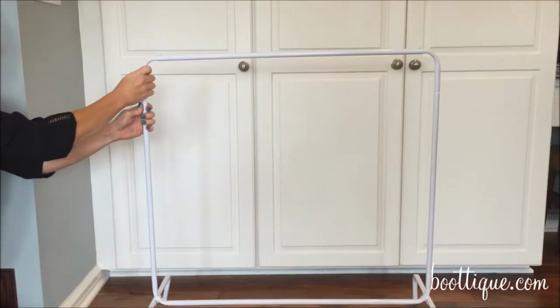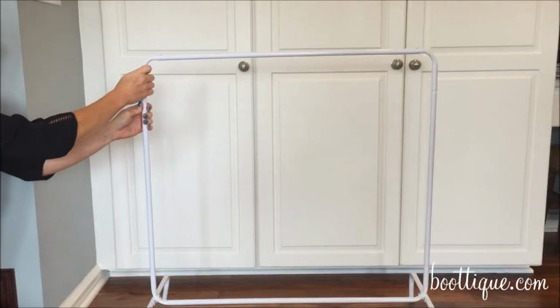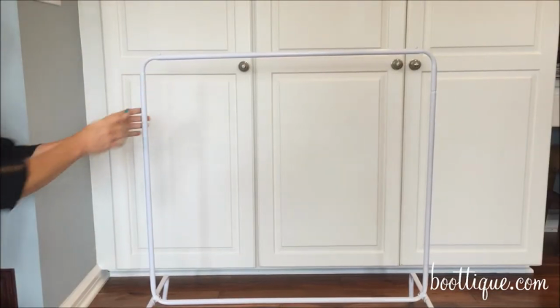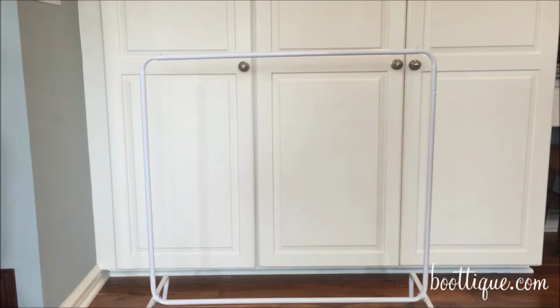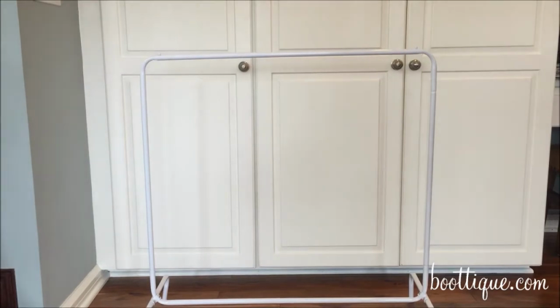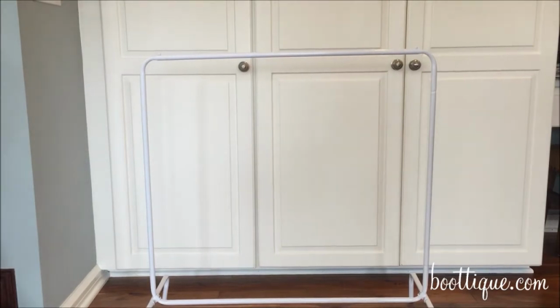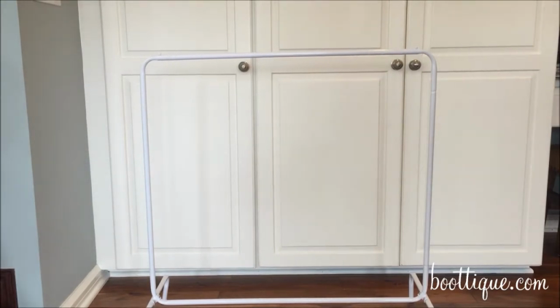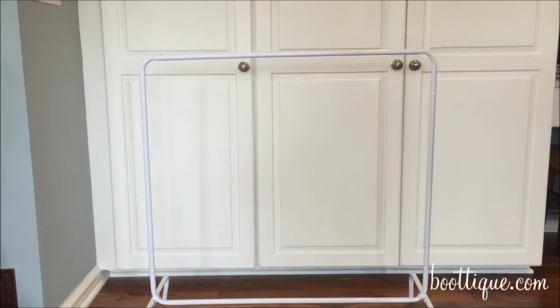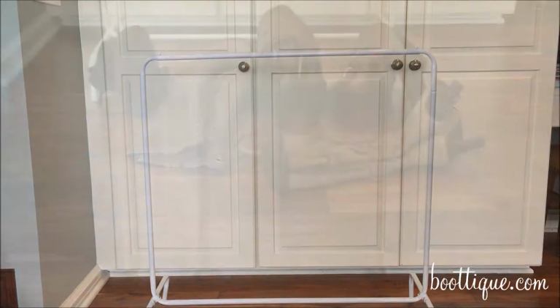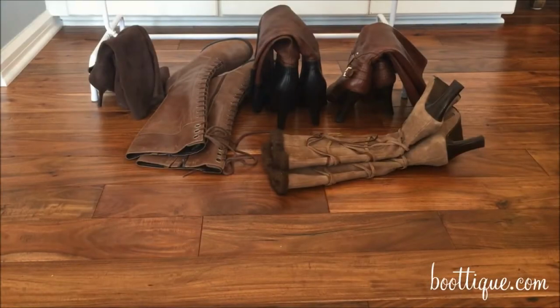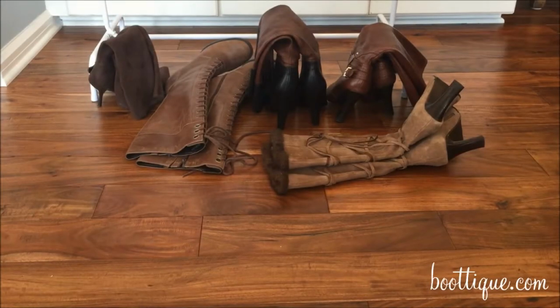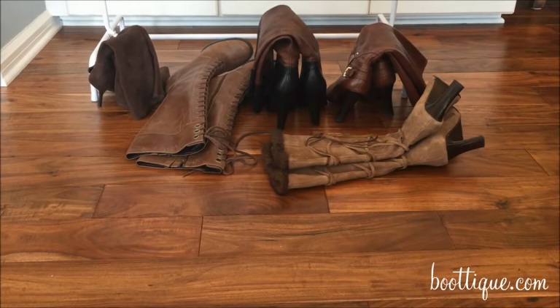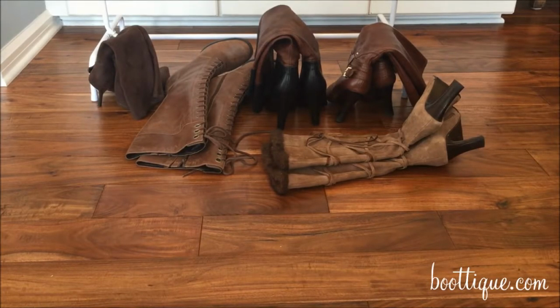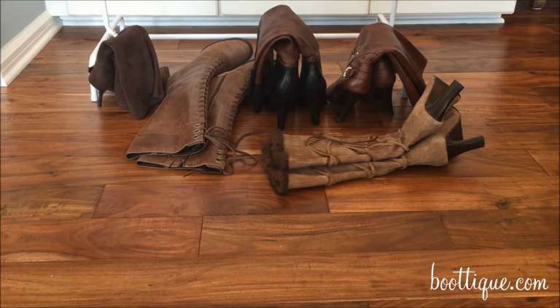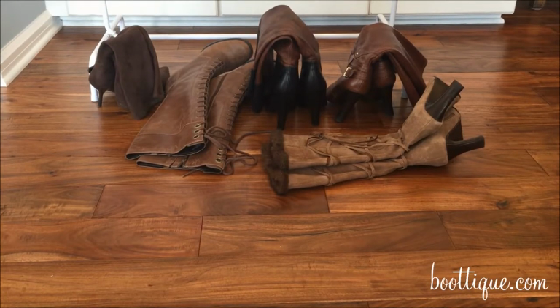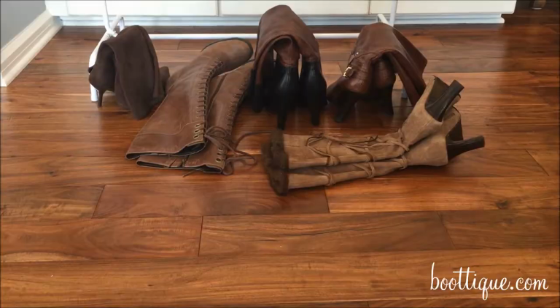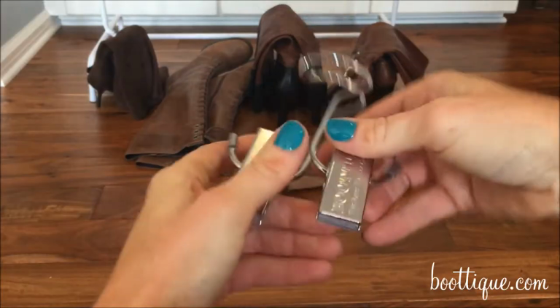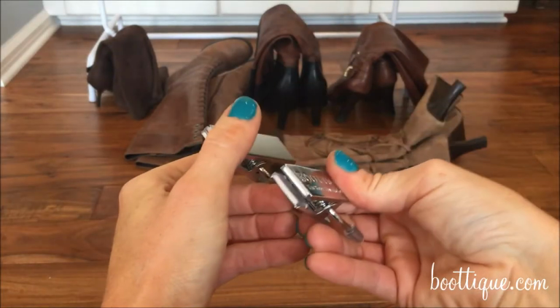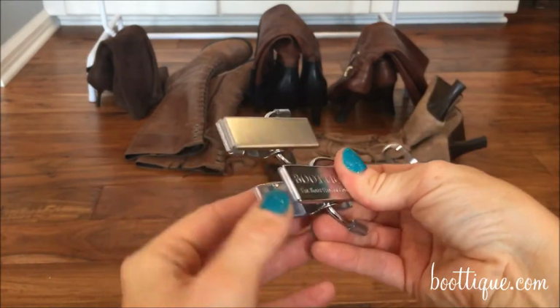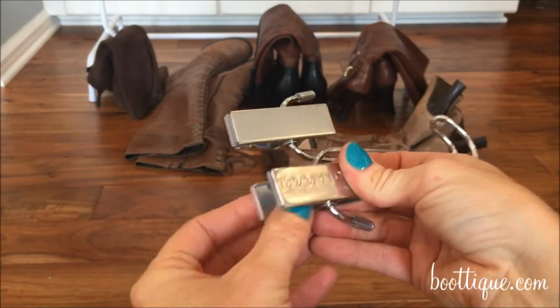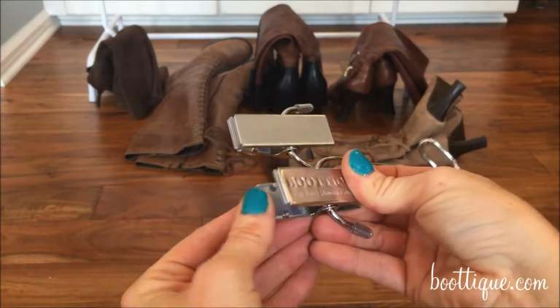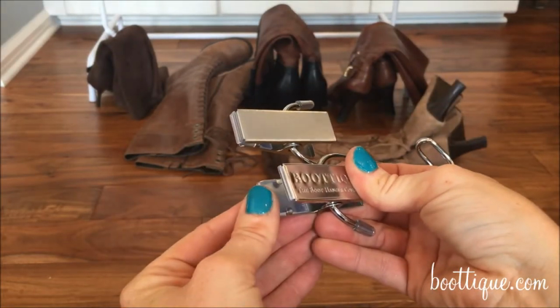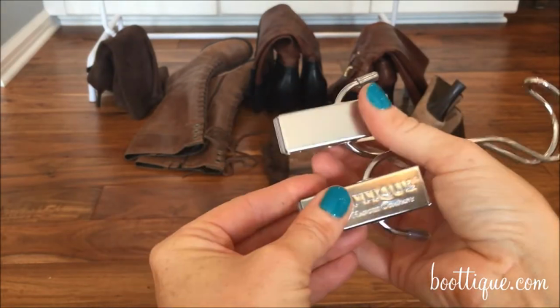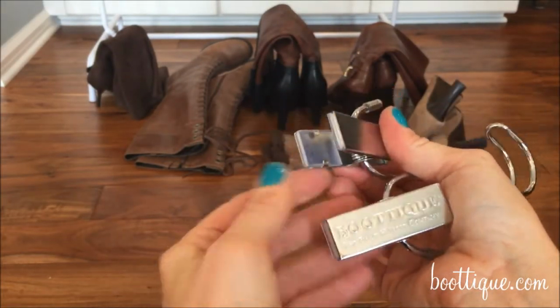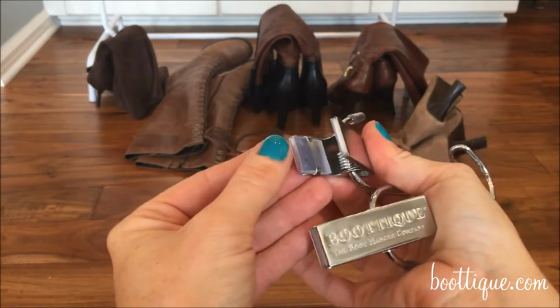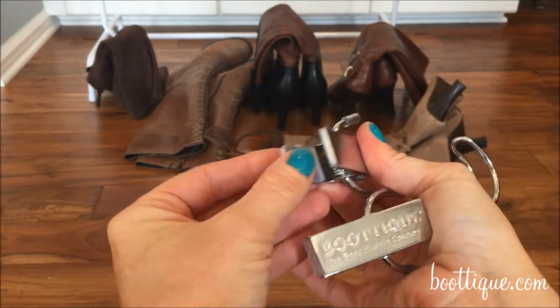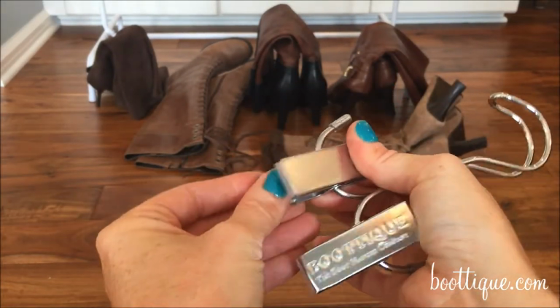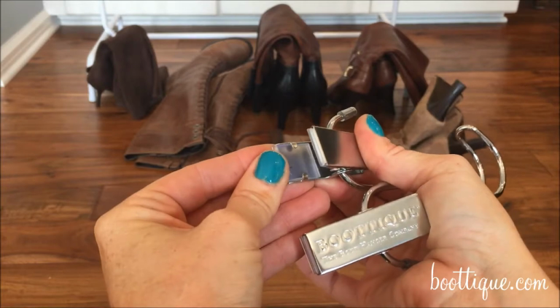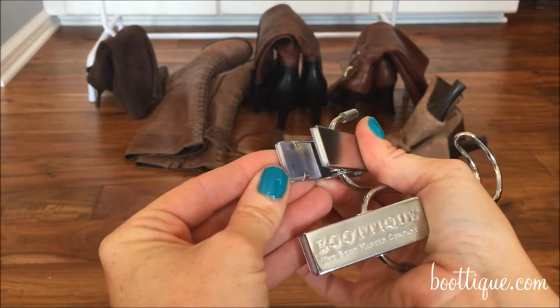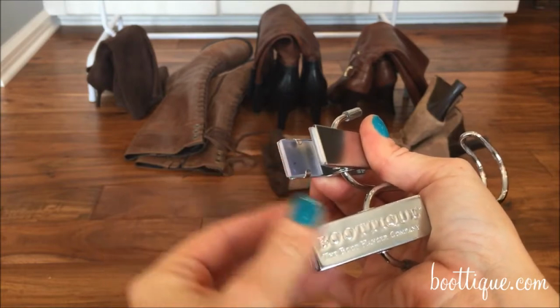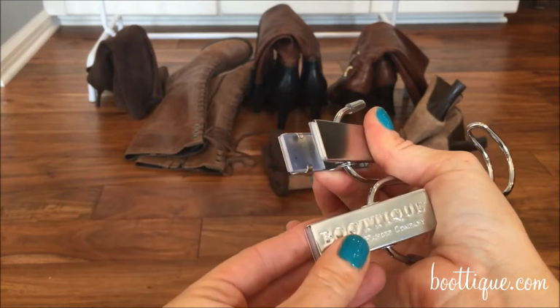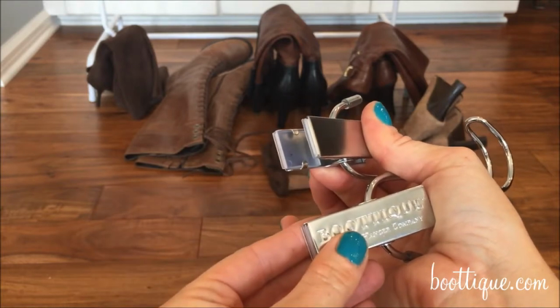Finally, take part A and install it on the top of part B on both sides, and your boot rack assembly is complete. Once your boot rack is assembled, you're ready to hang your boots. The boot hanger has a smooth insert so as not to damage or leave any permanent impressions on the boots.